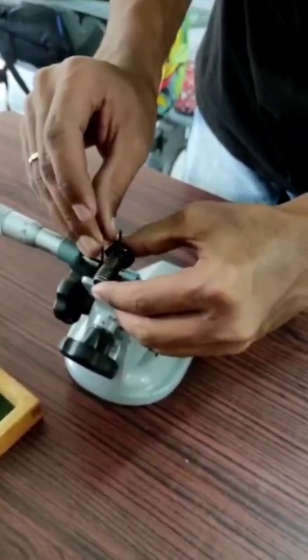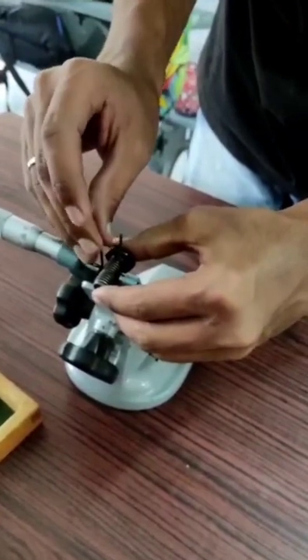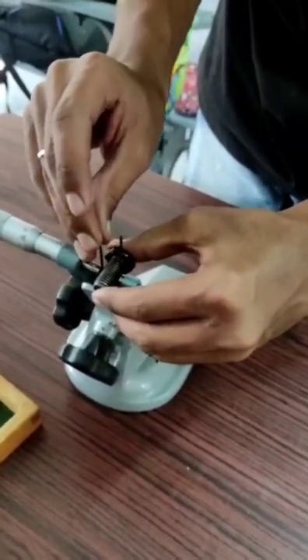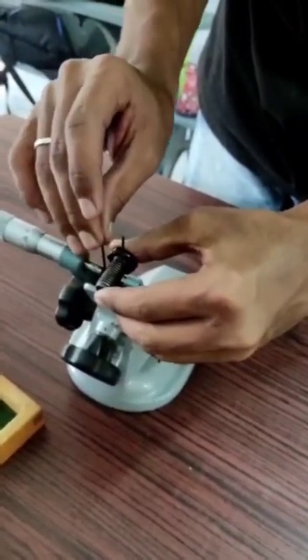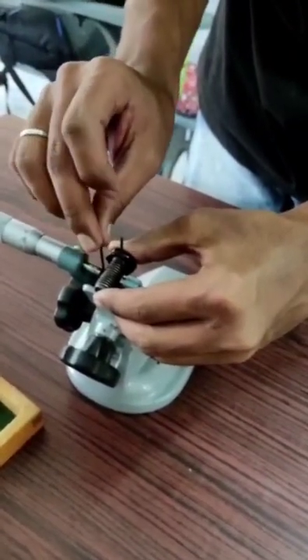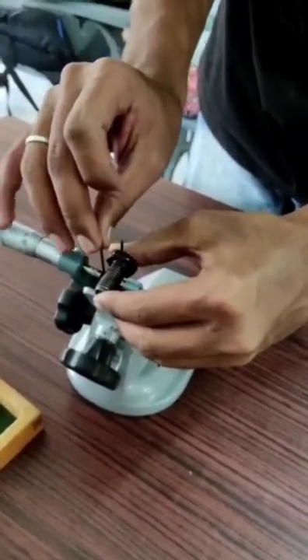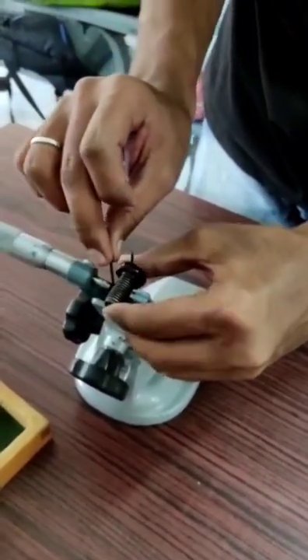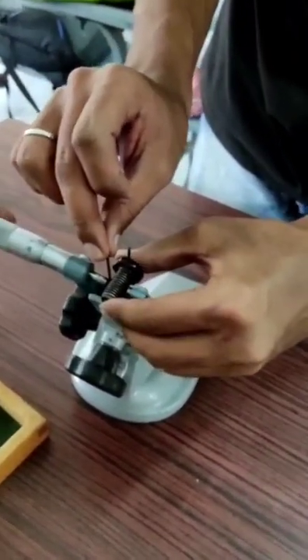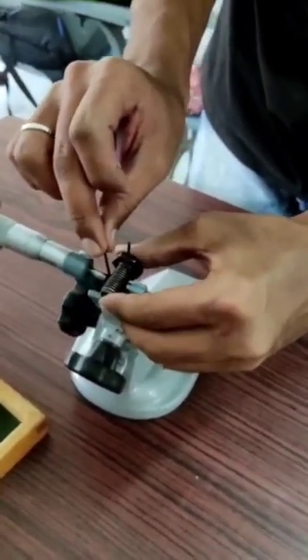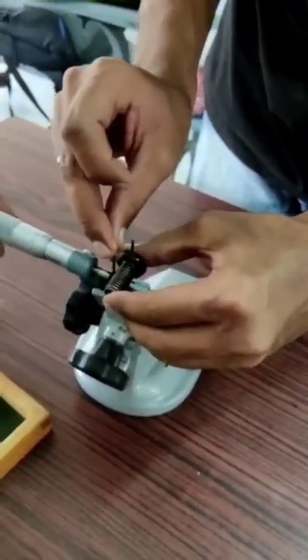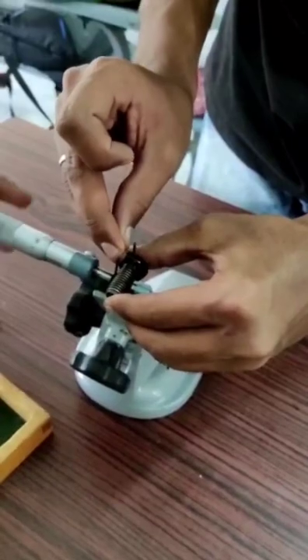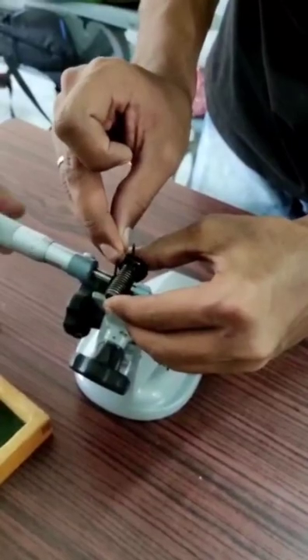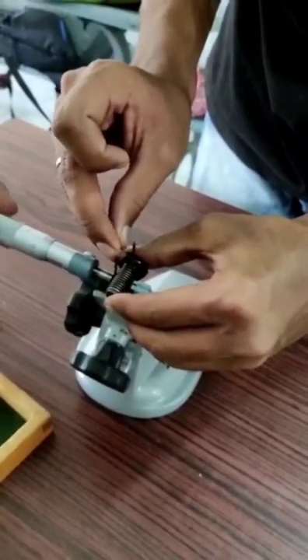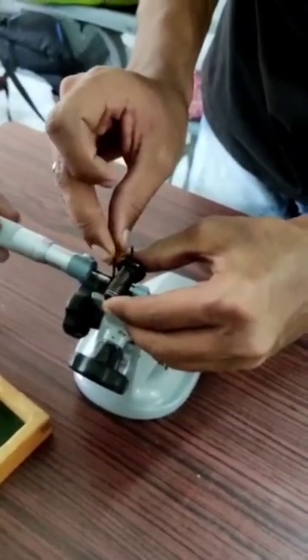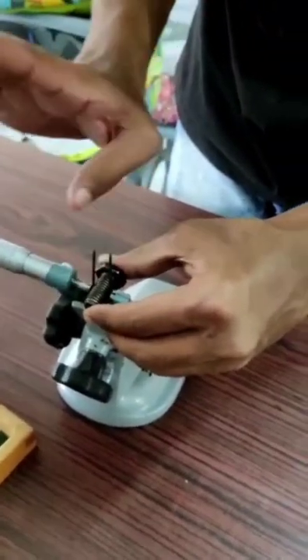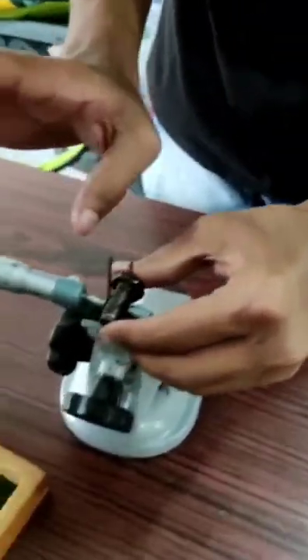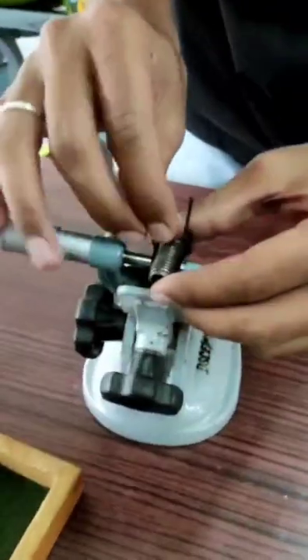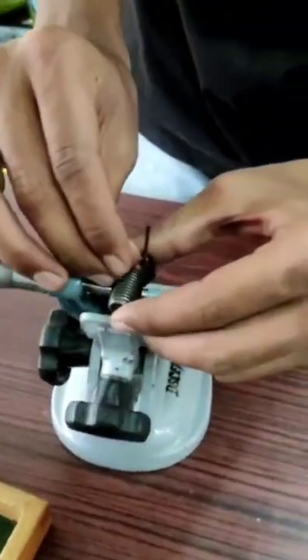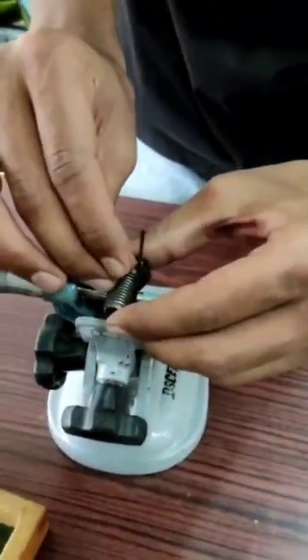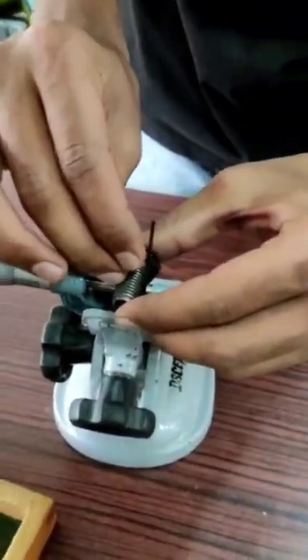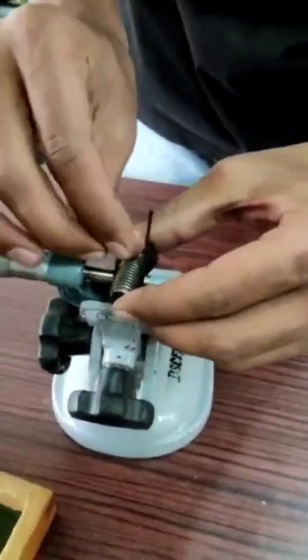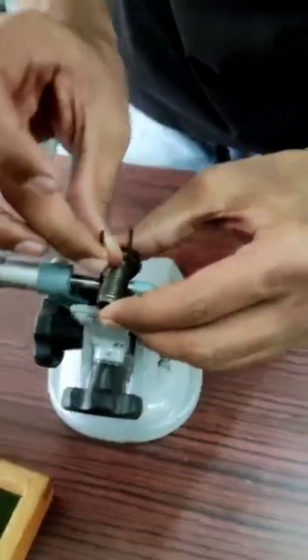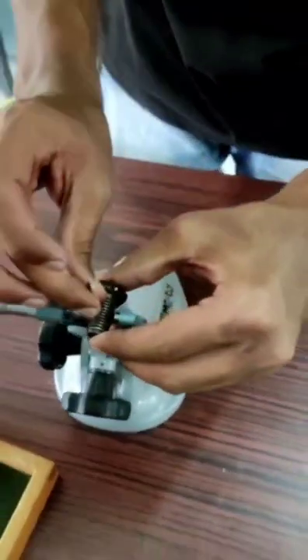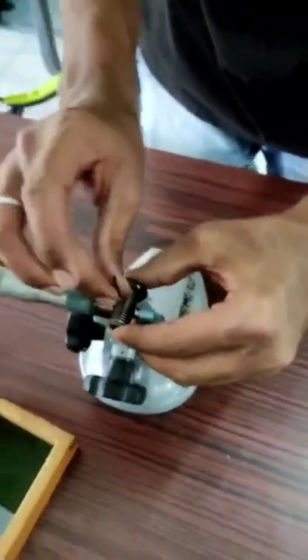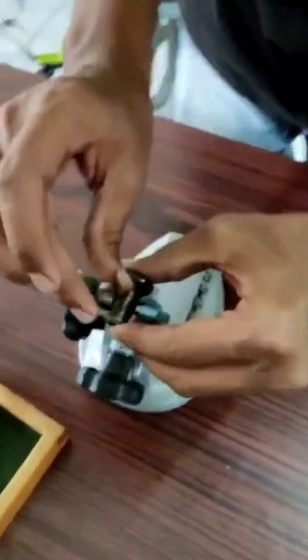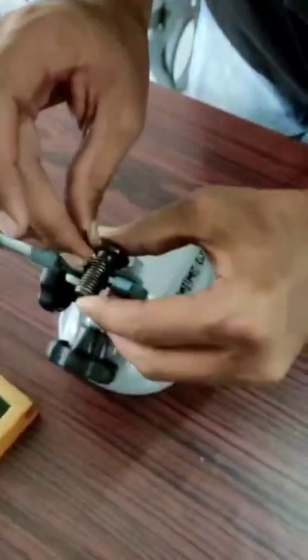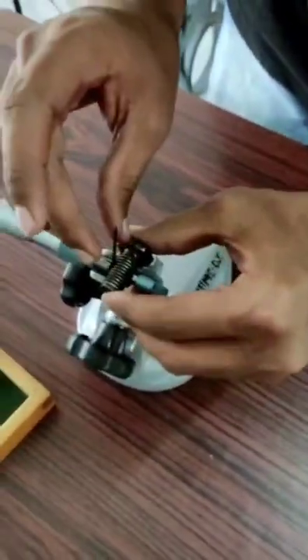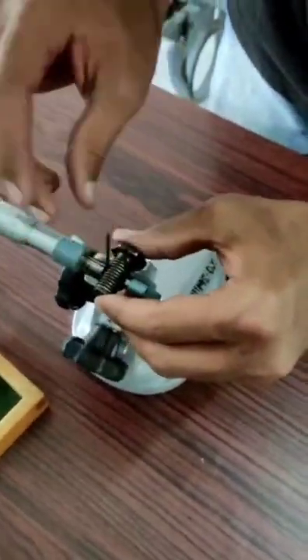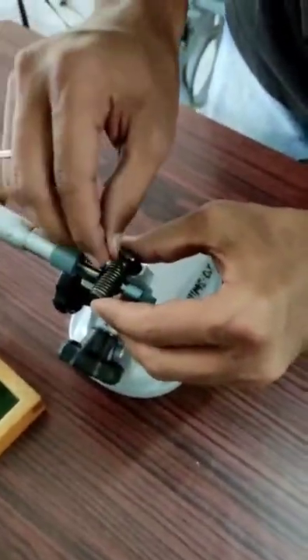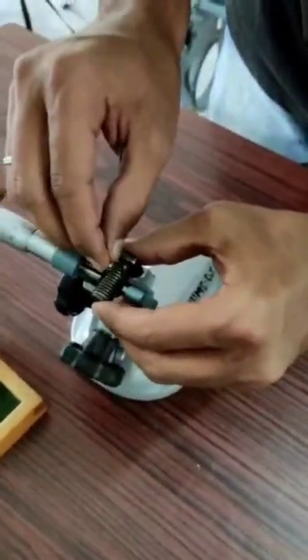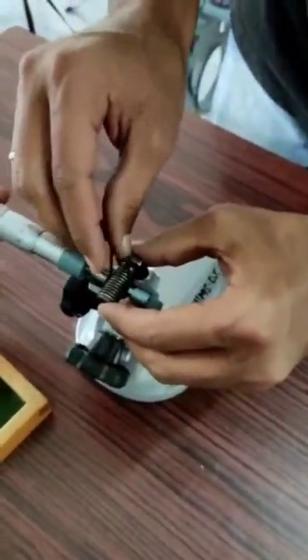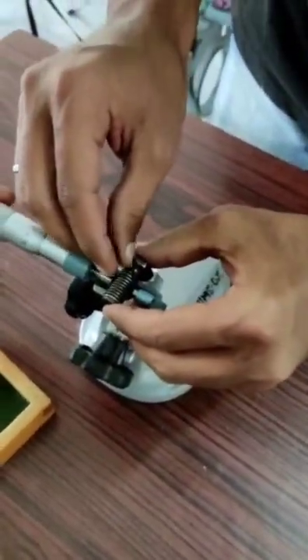Set the single wire block to the spindle side while the other wire goes to the anvil block. Then turn the micrometer screw in the clockwise direction to tighten it, and it is all set to take the readings.